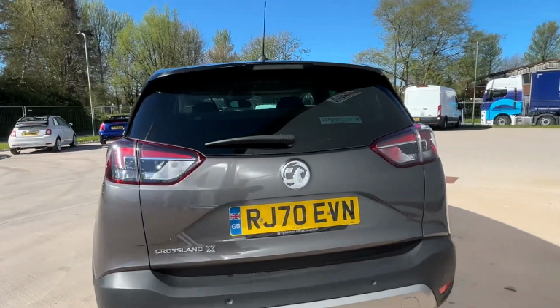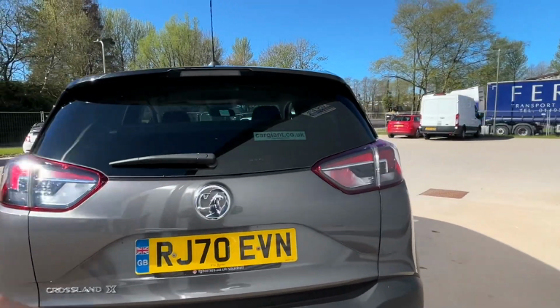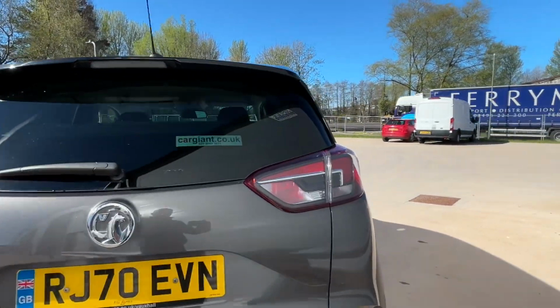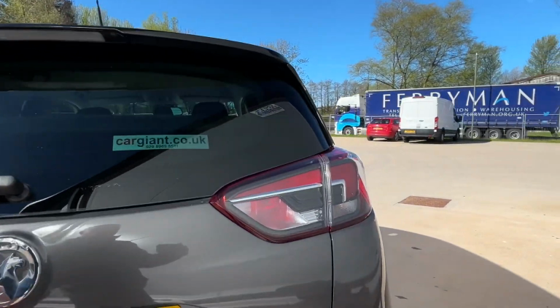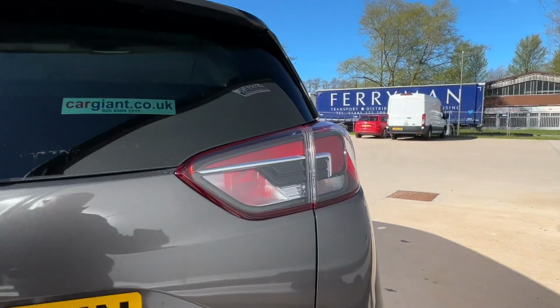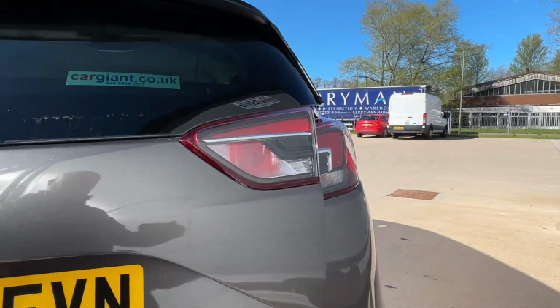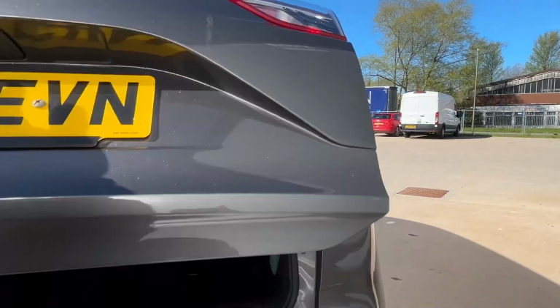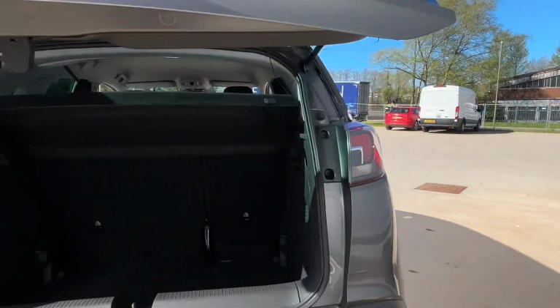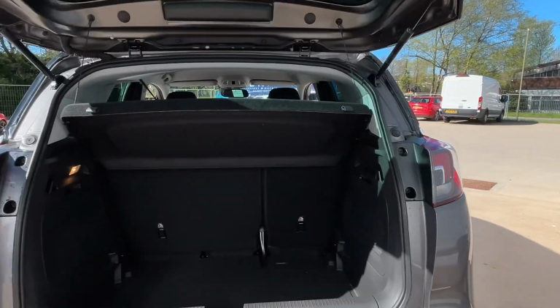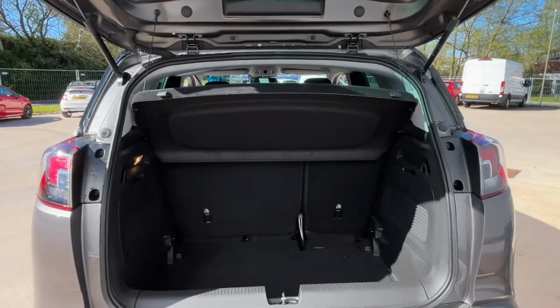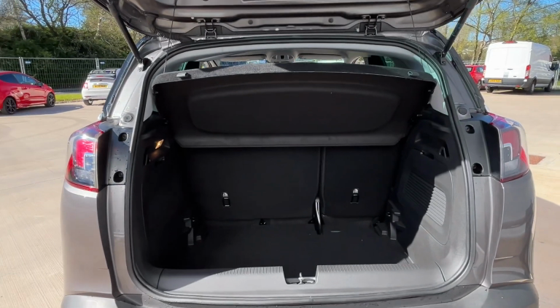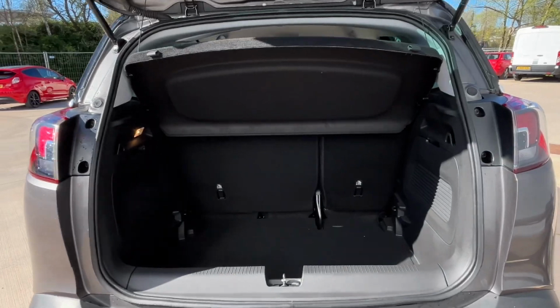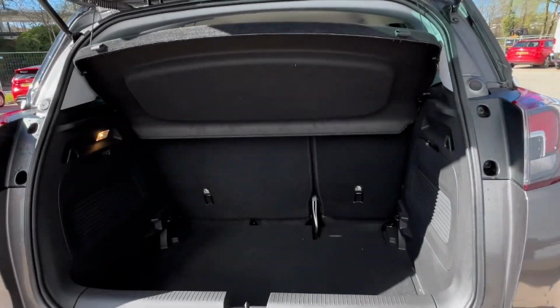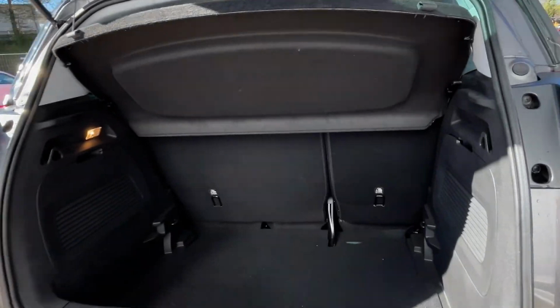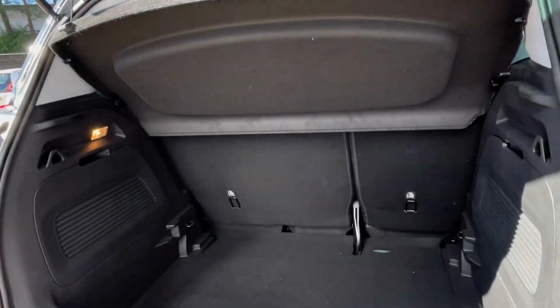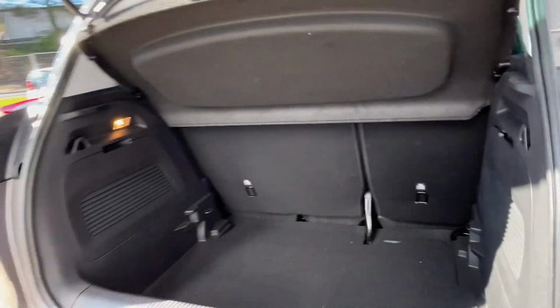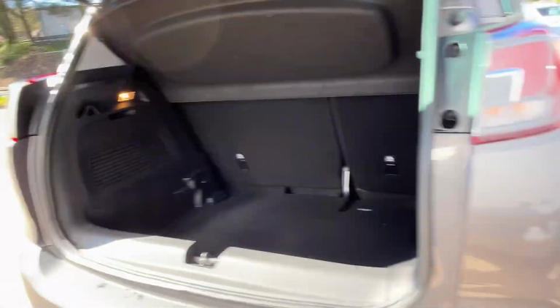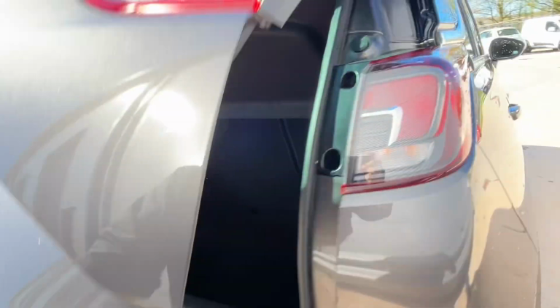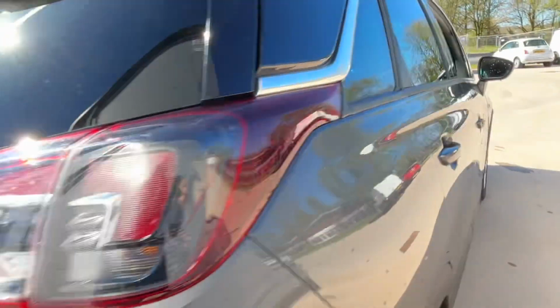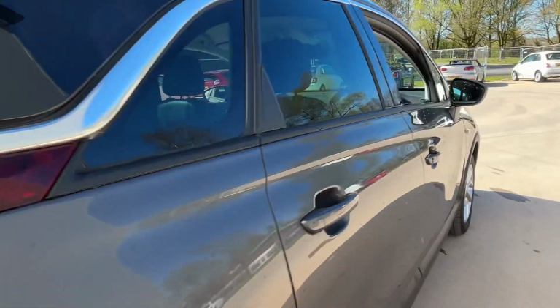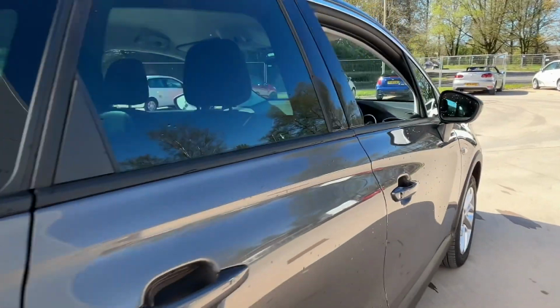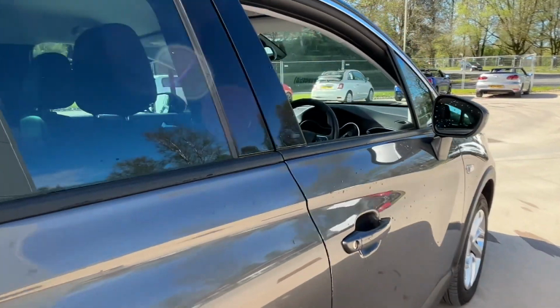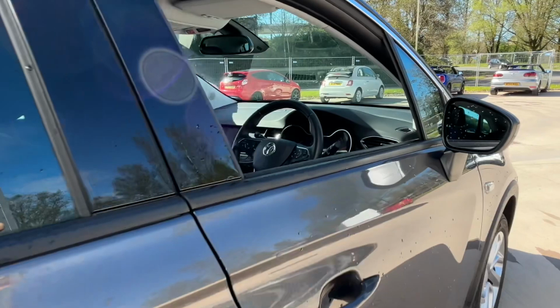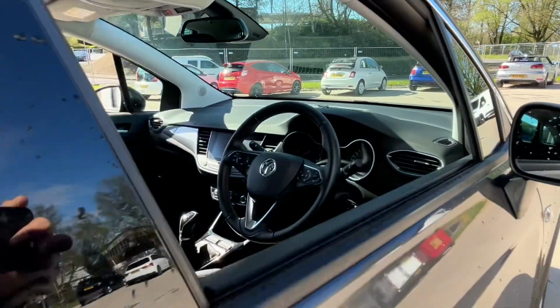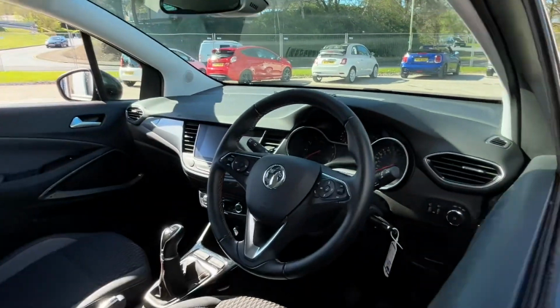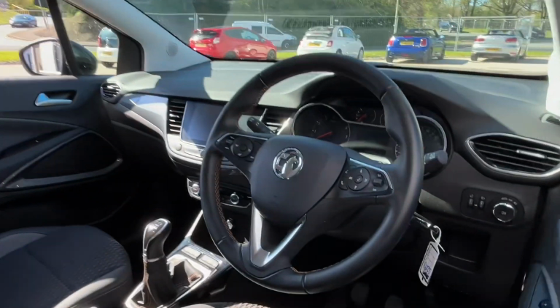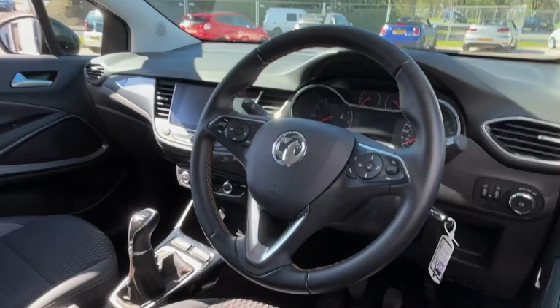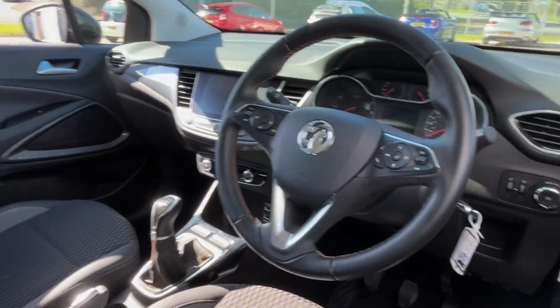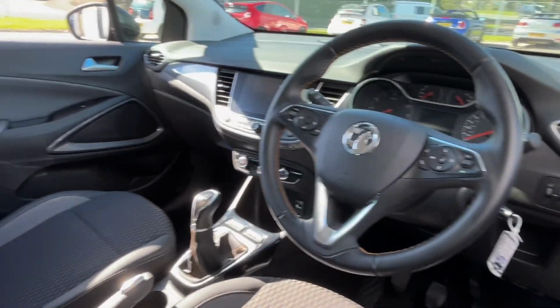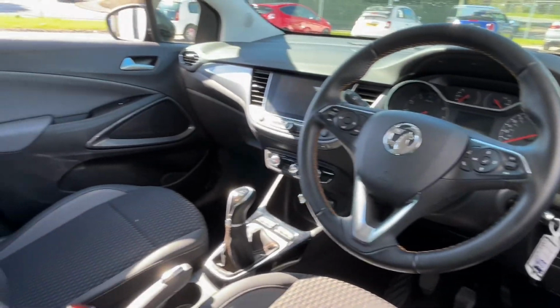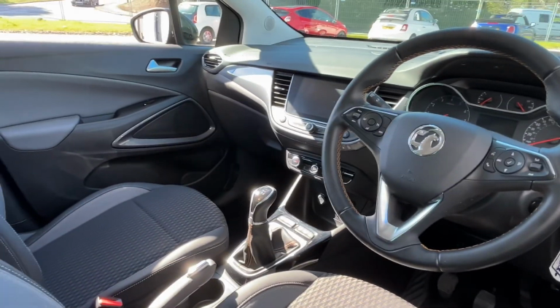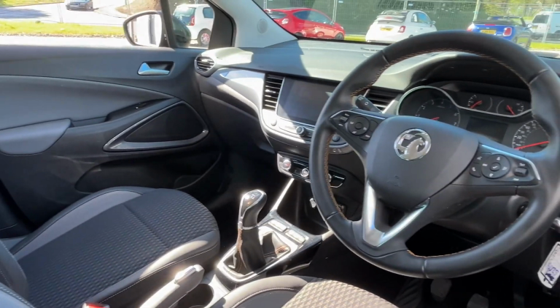It's got a nice size boot space as well, which I'll just show you now — look at that, nice and deep. A great thing with this car is it's only done 13,000 miles, so very low mileage.